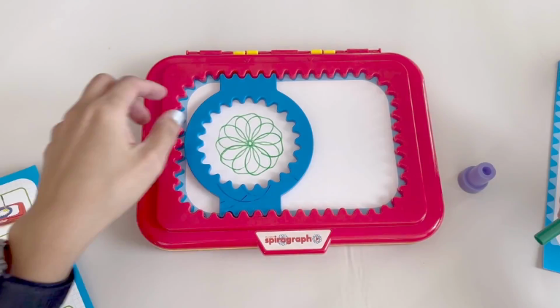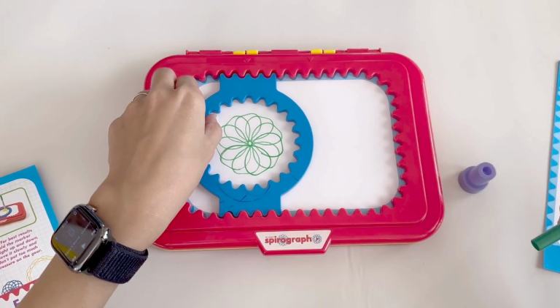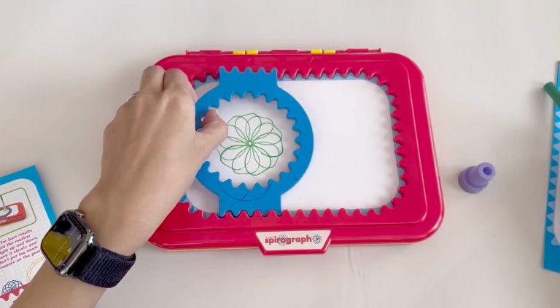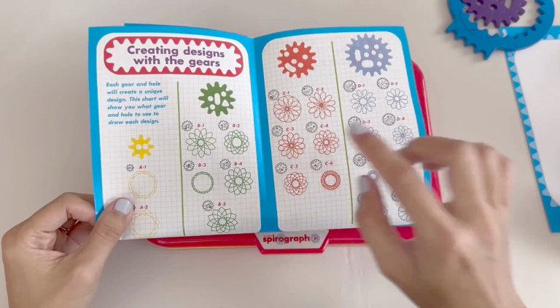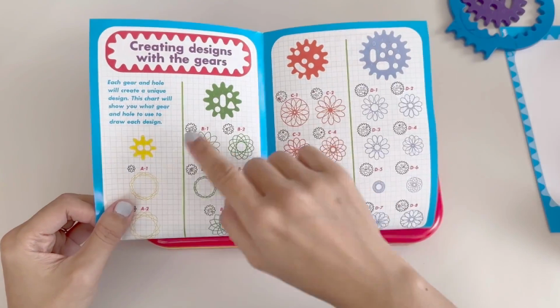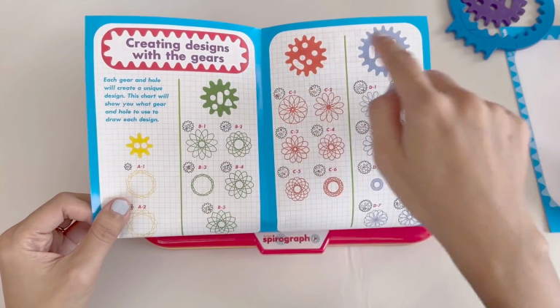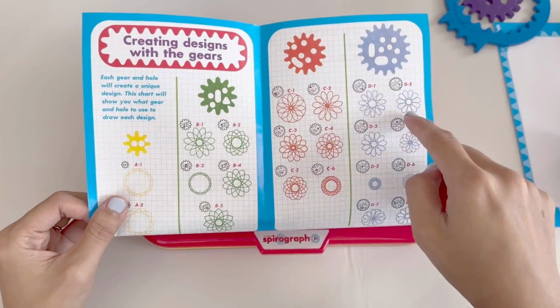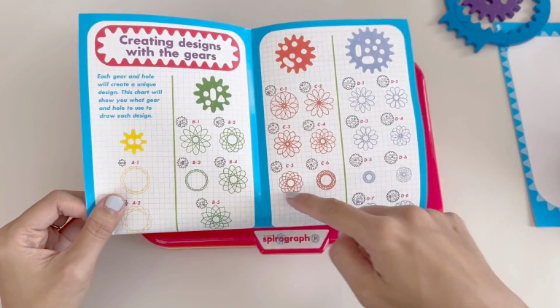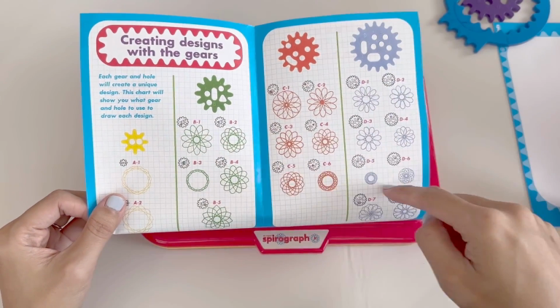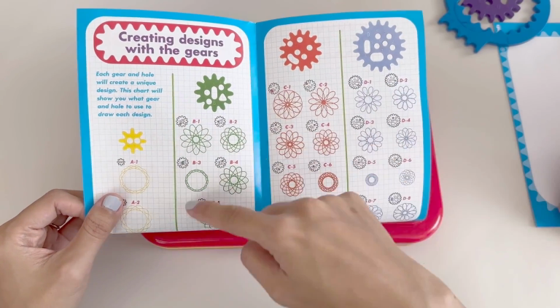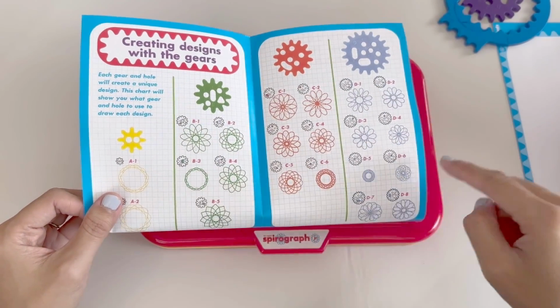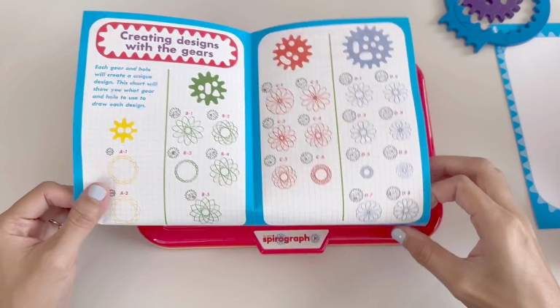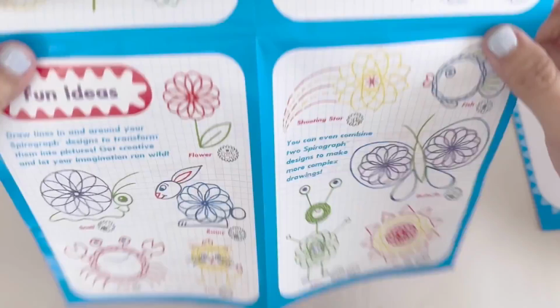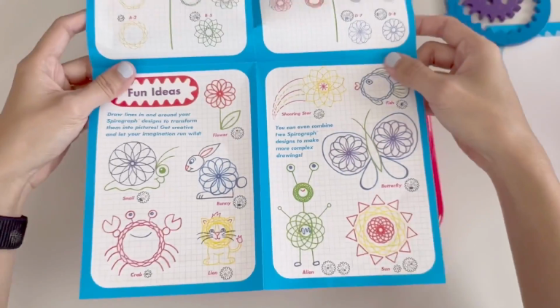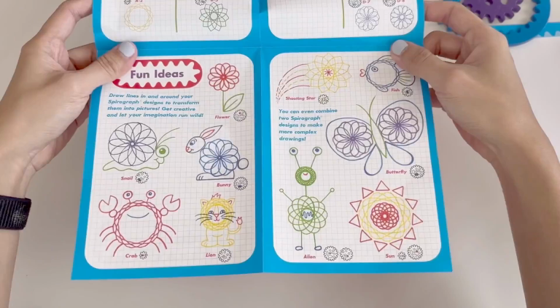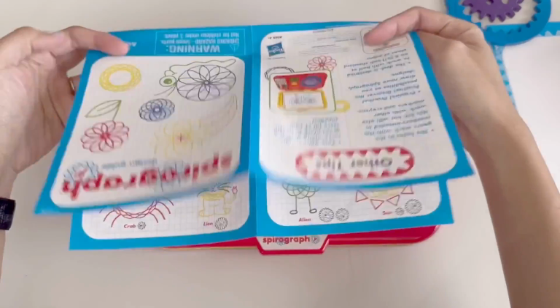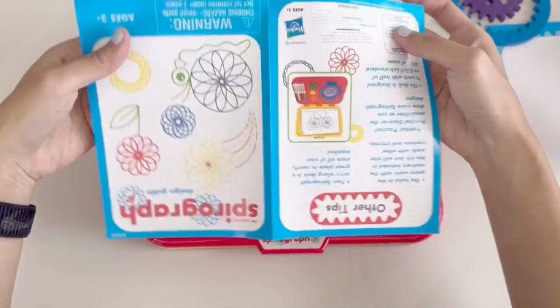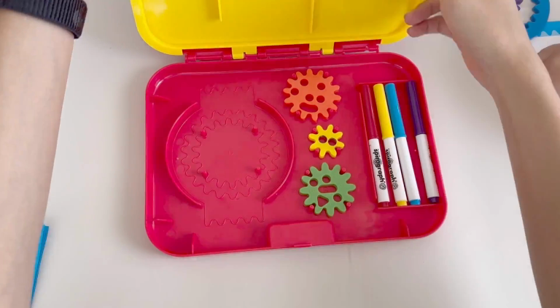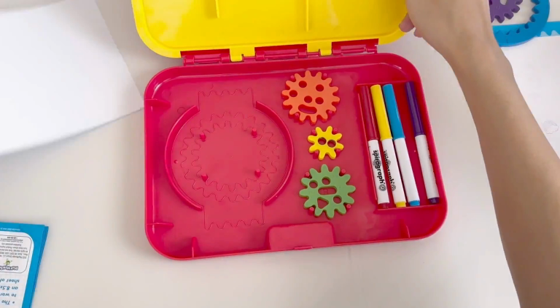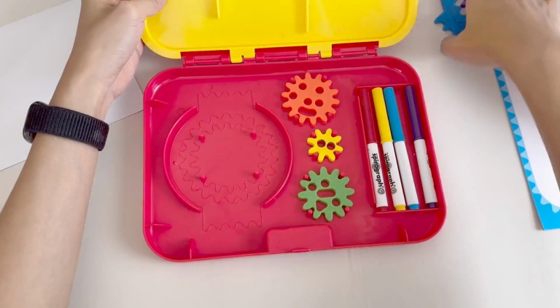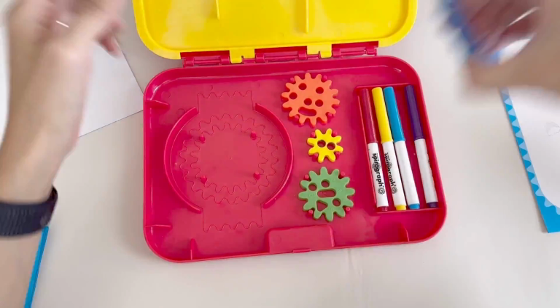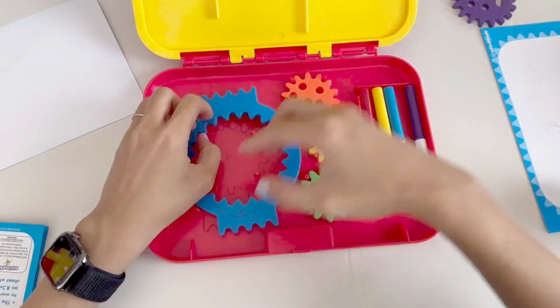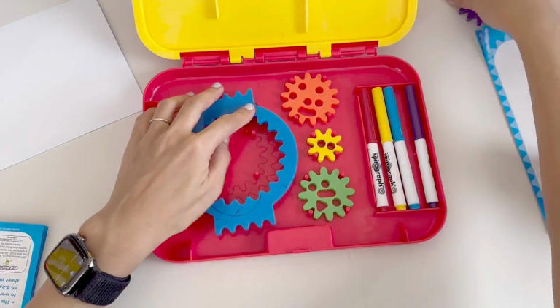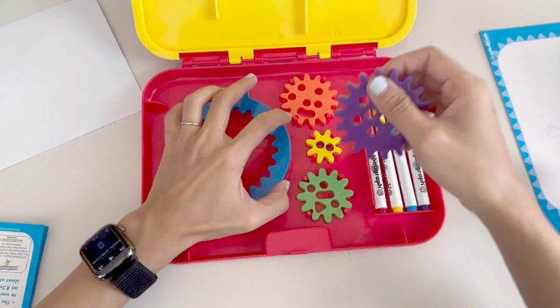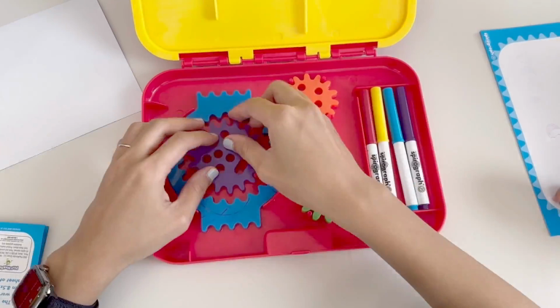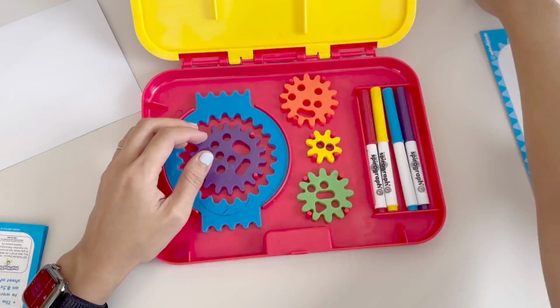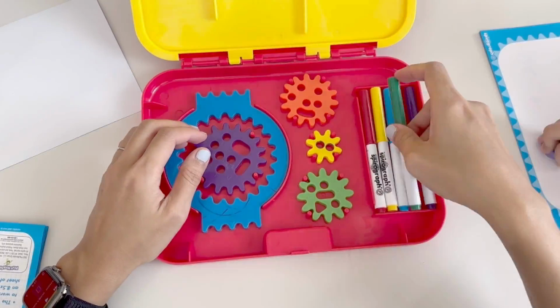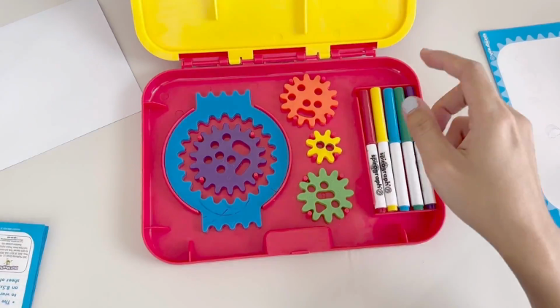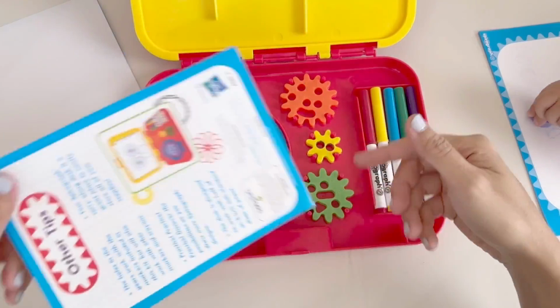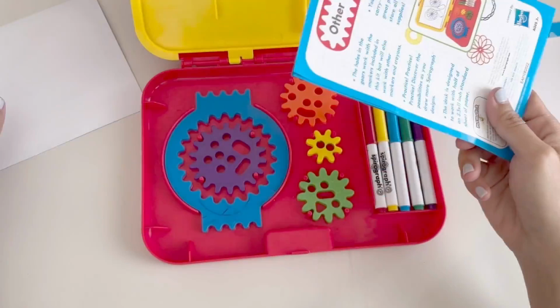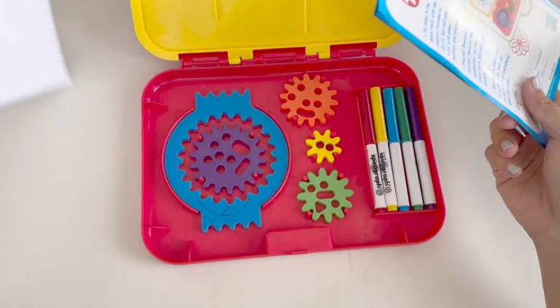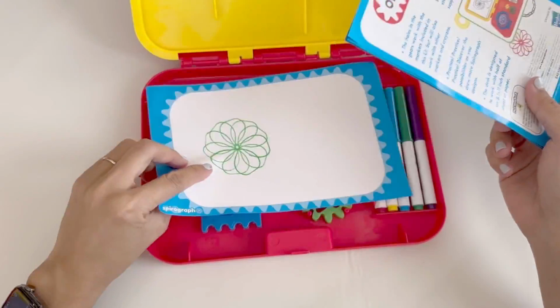The Spirograph Jr. also includes this booklet. This will teach you how to use it, as well as show you the design patterns. The tray system it comes with is great — it has room to store all the parts, so it keeps nice and neat.